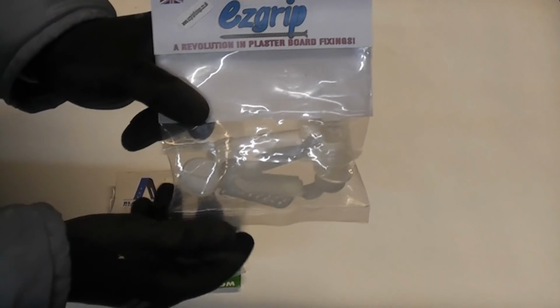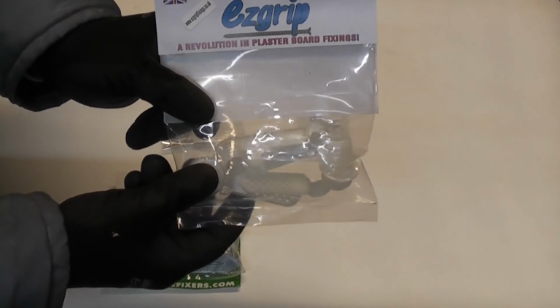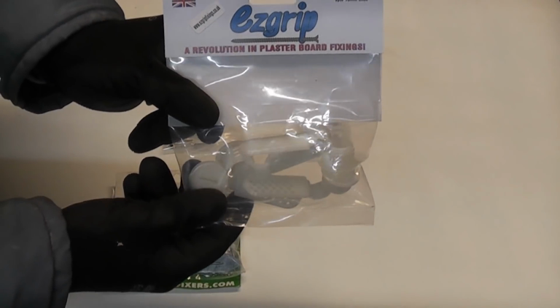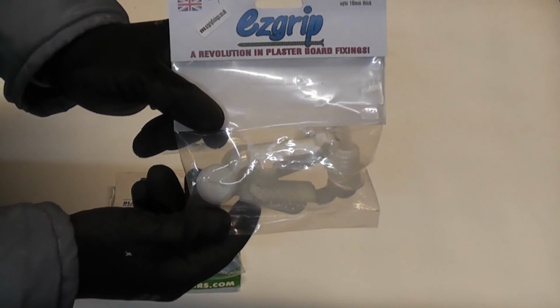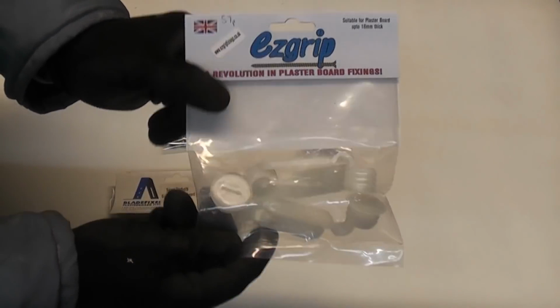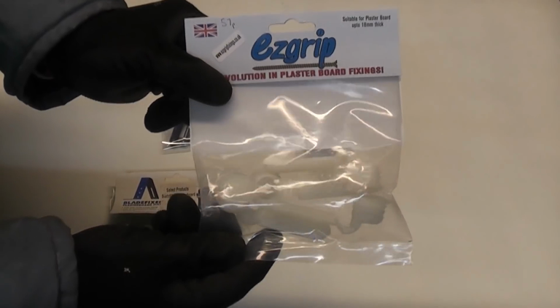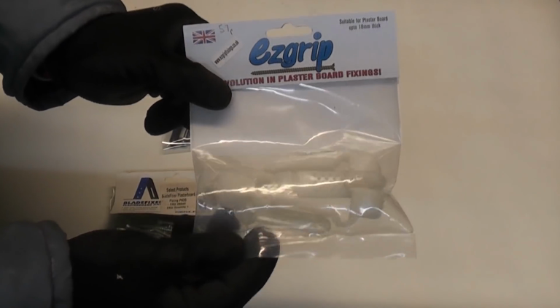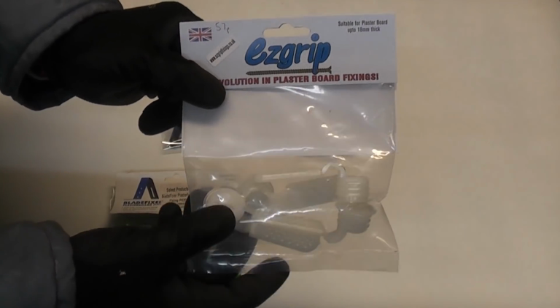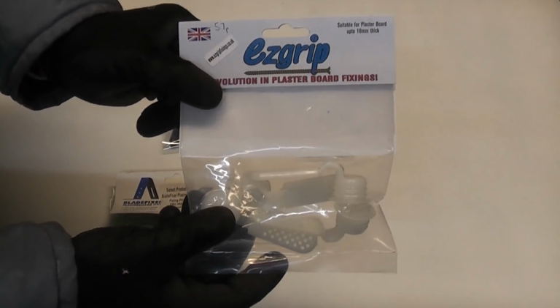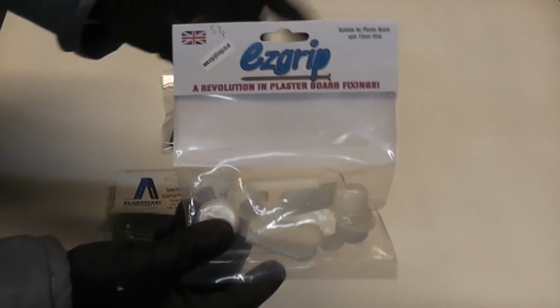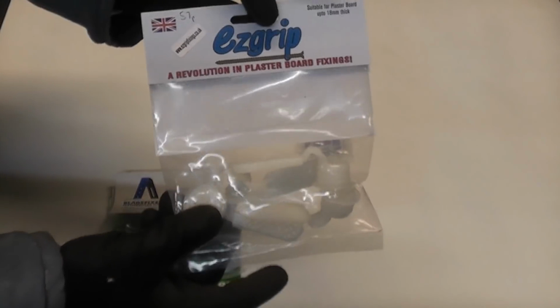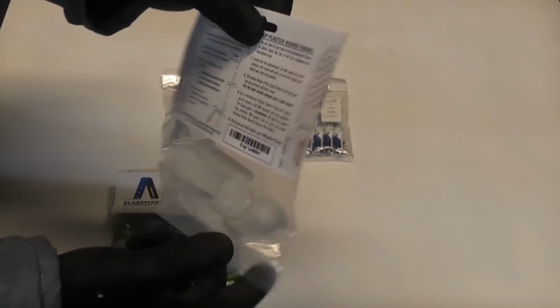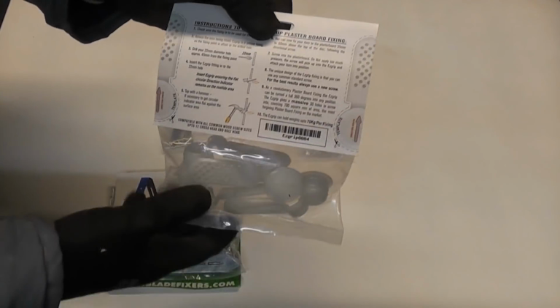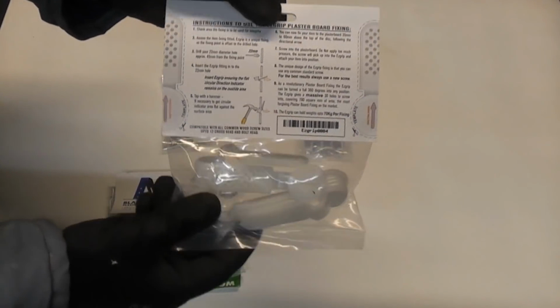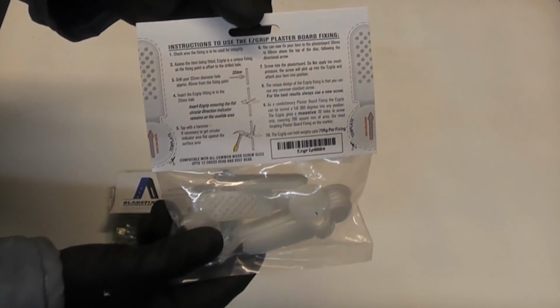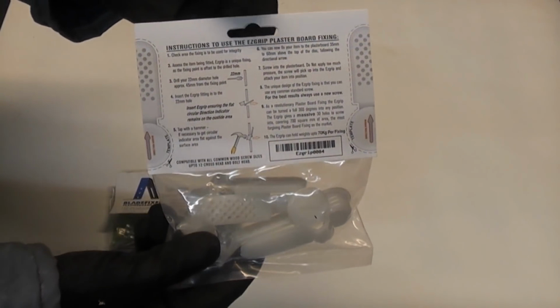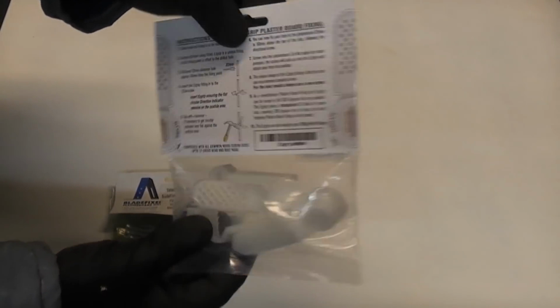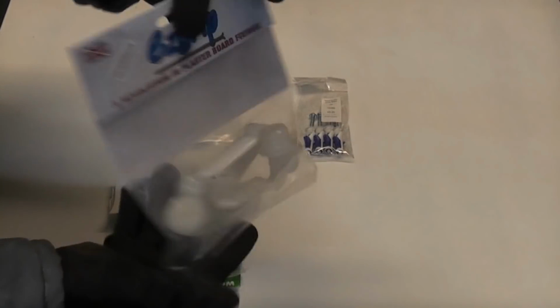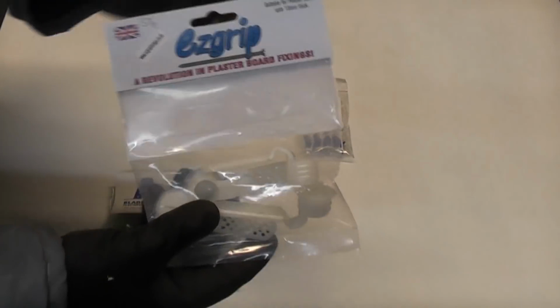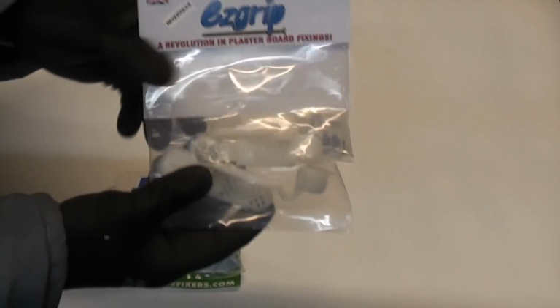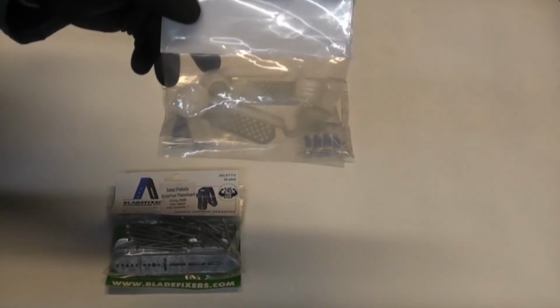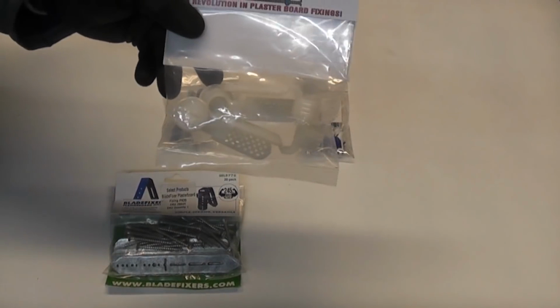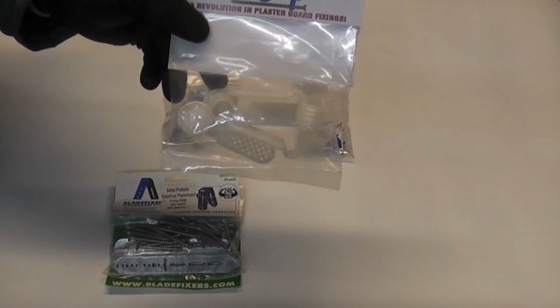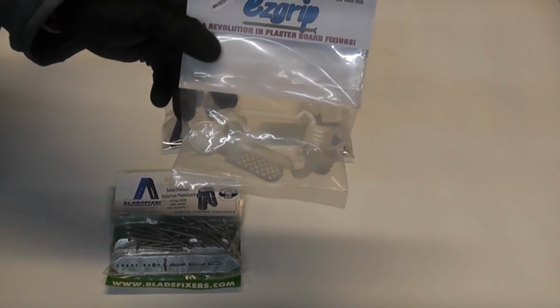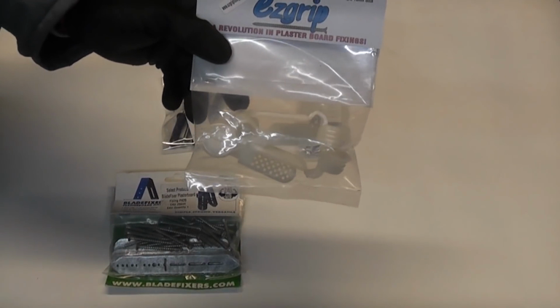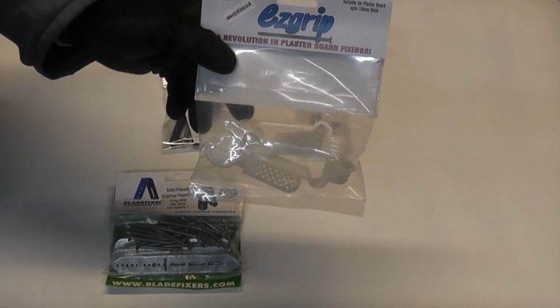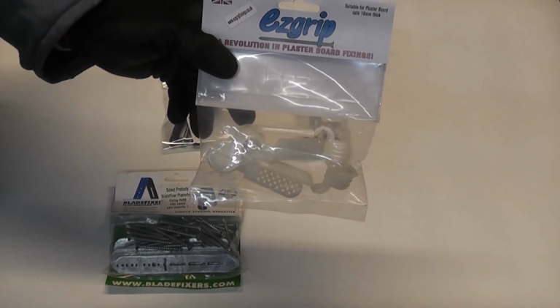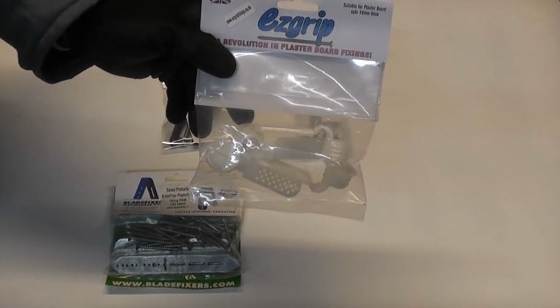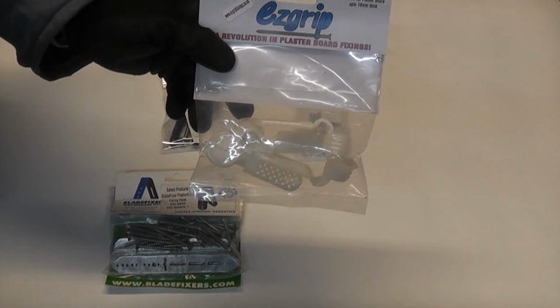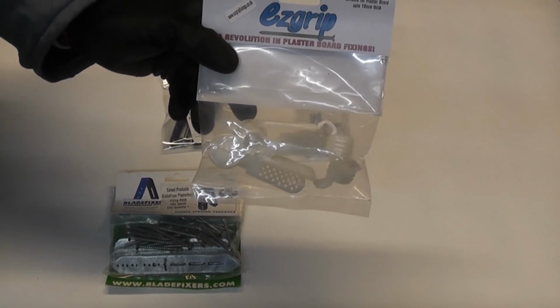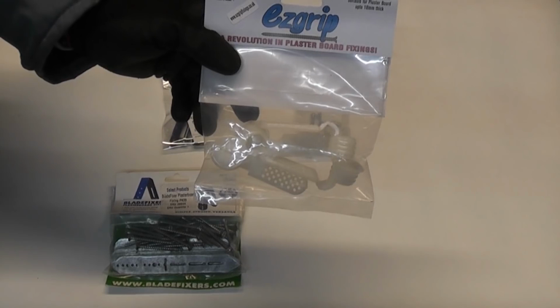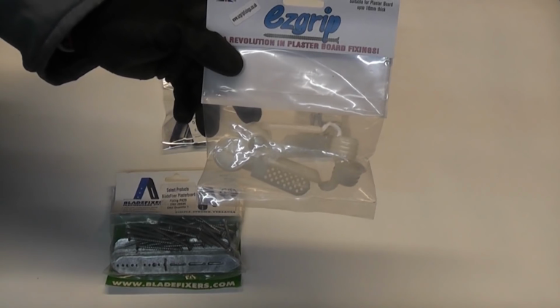We're going to test out the Easy Grip — these are pretty new to the market and they do look like a decent fixing. For all of the tests I'm going to use 12.5 millimeter thick plasterboard.